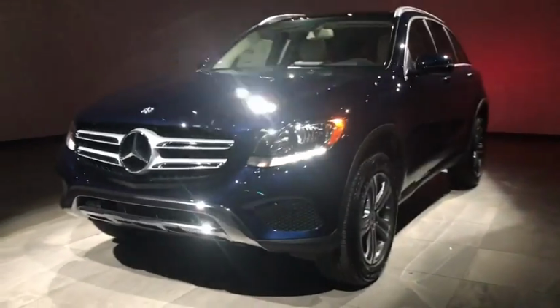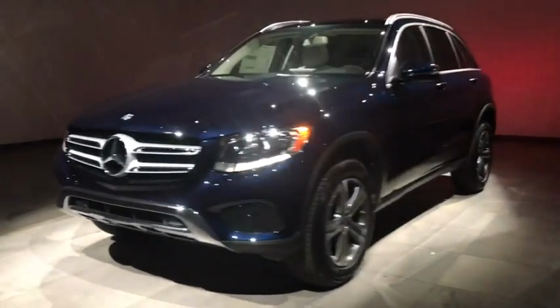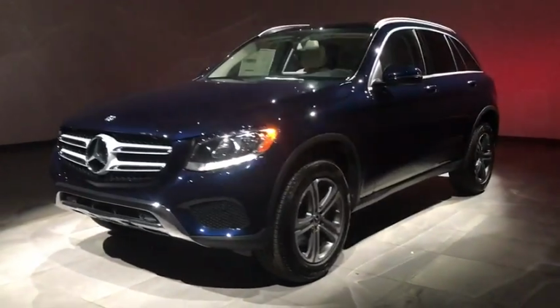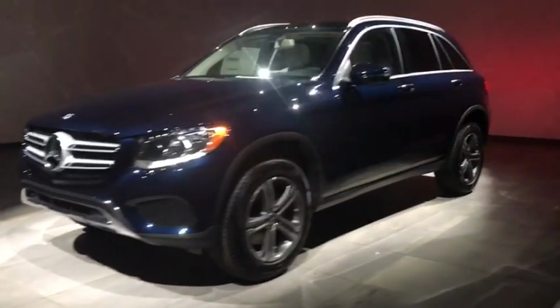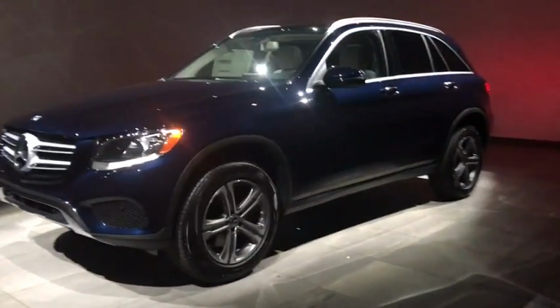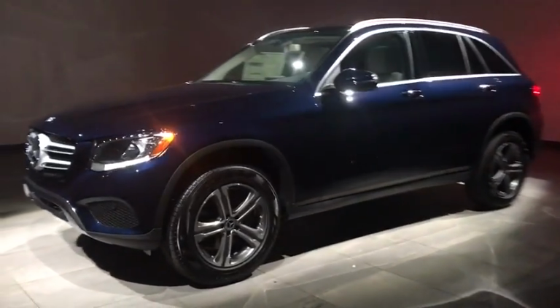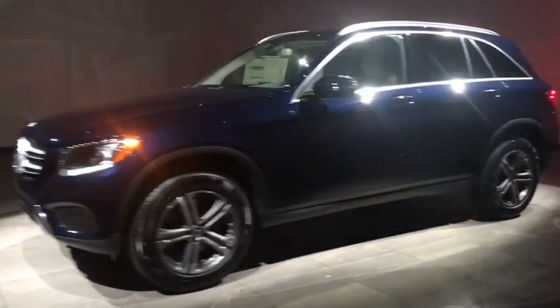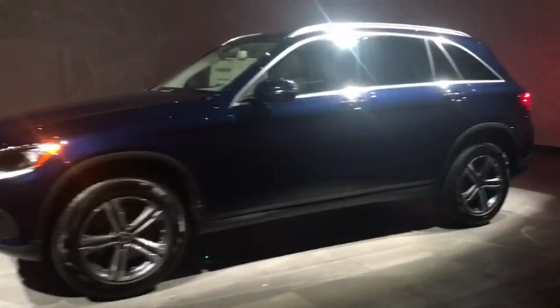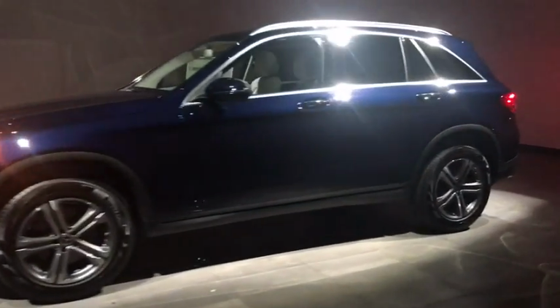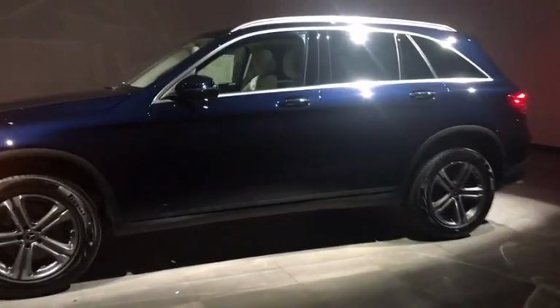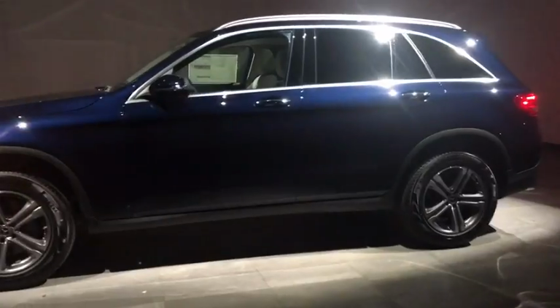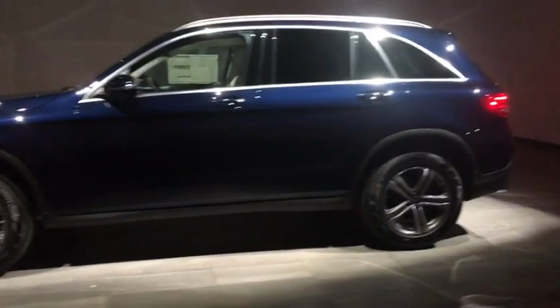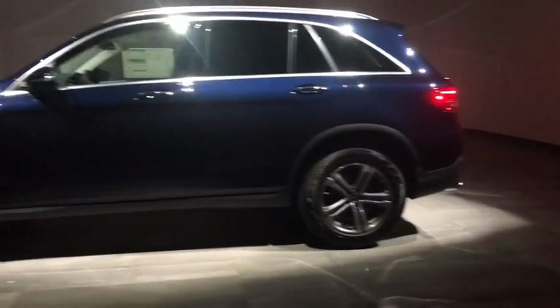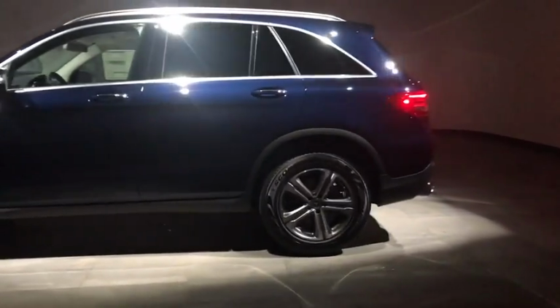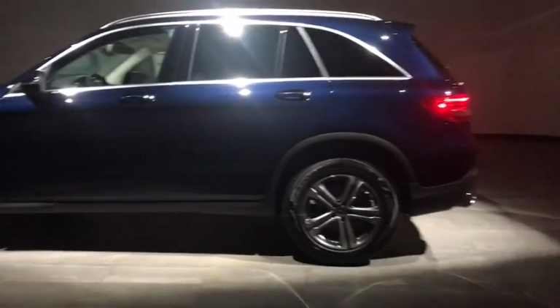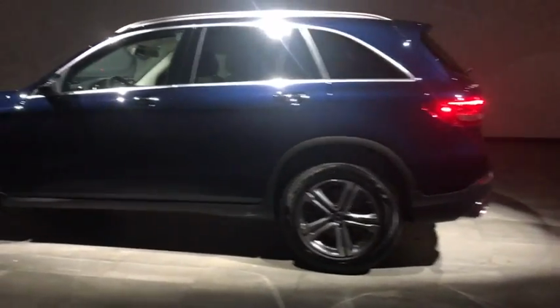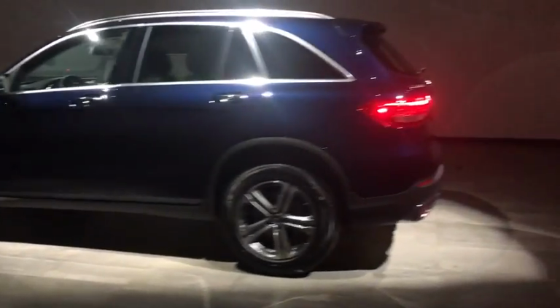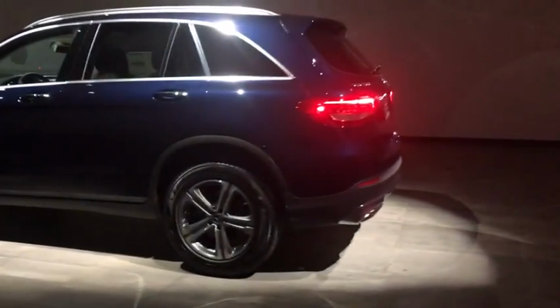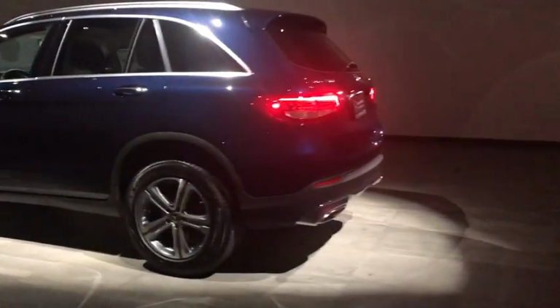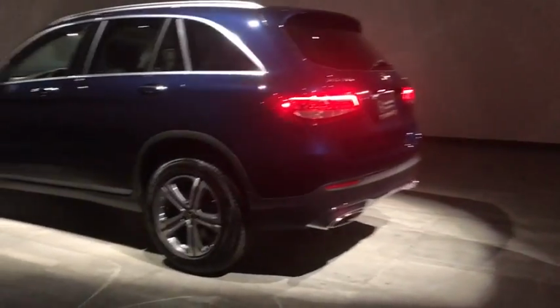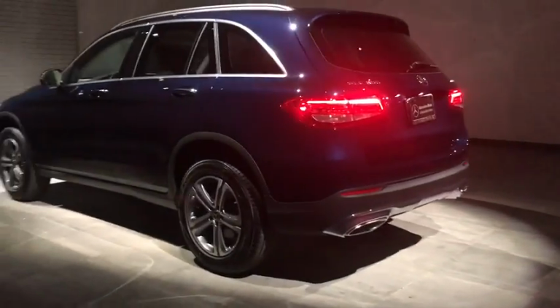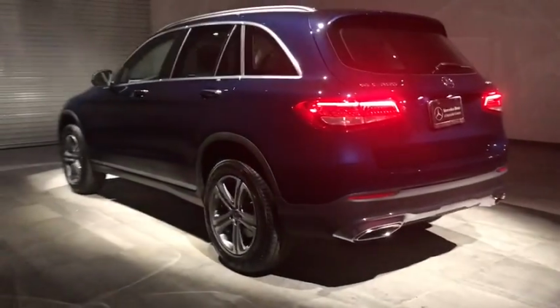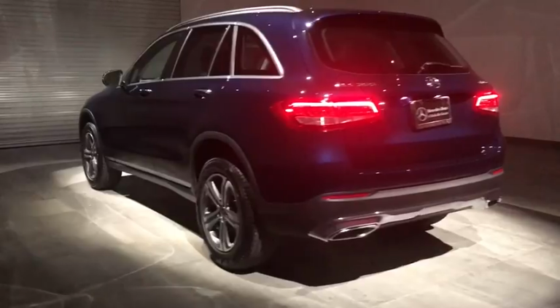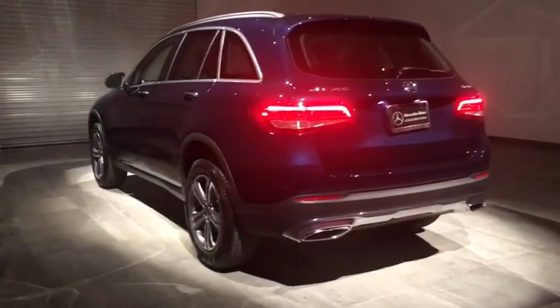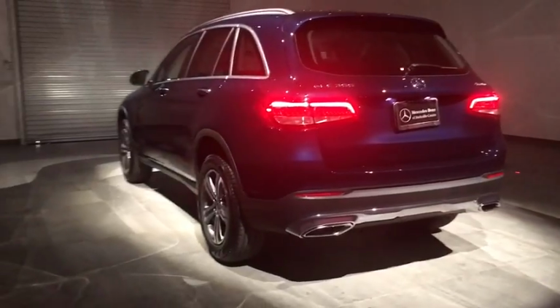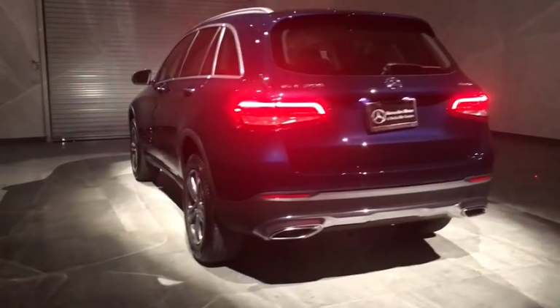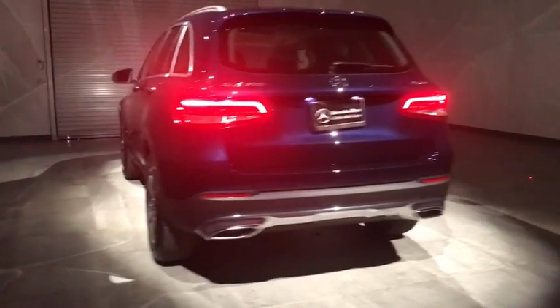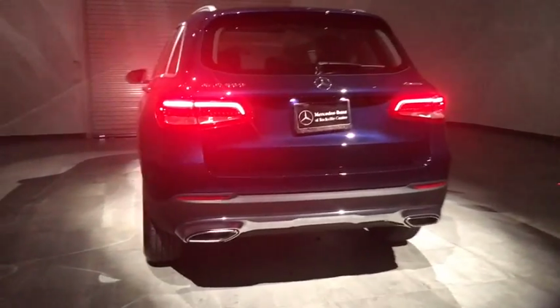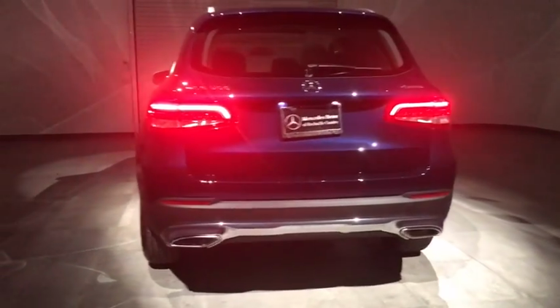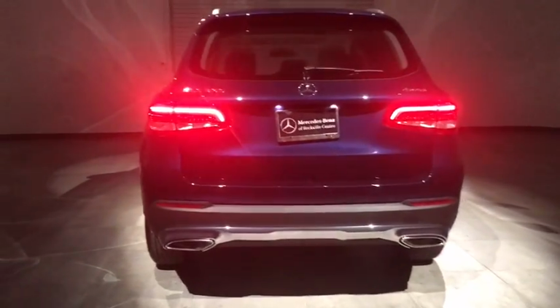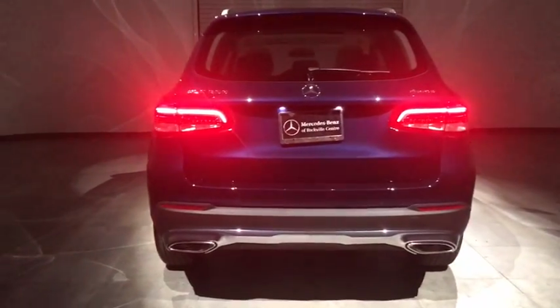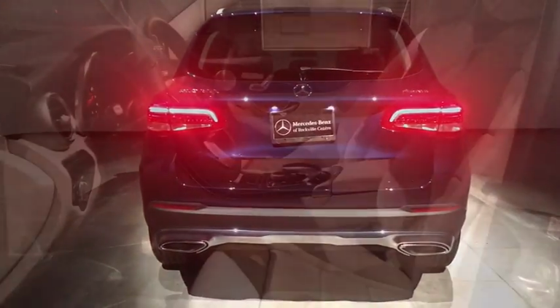Power passenger seat, anti-lock braking system, steering wheel audio controls, keyless entry, traction control, backup camera, stability control, power liftgate, all-wheel drive, Bluetooth, leather wrapped steering wheel.